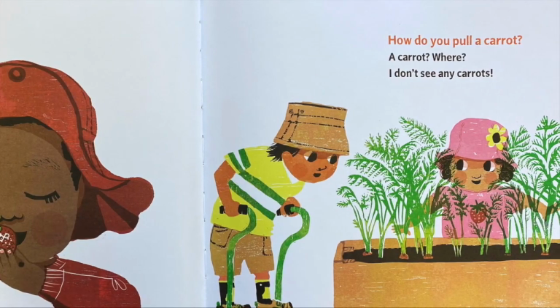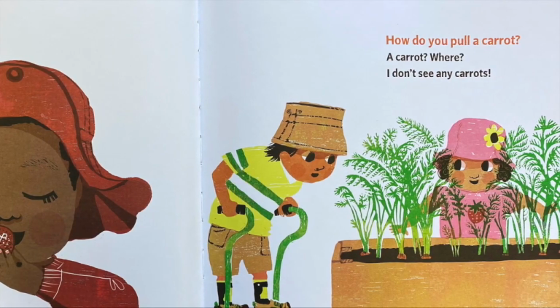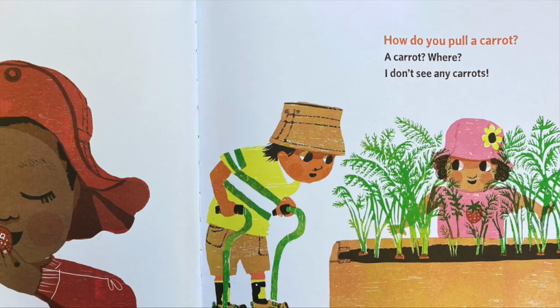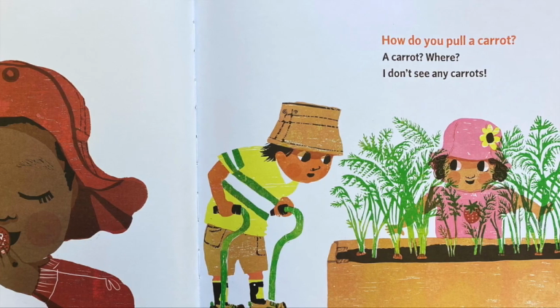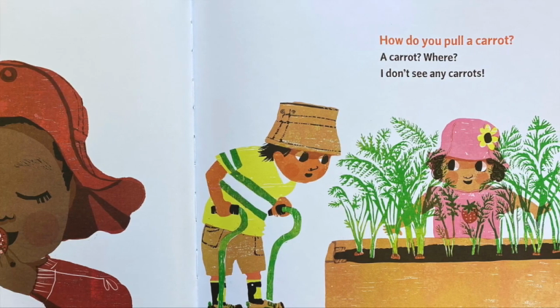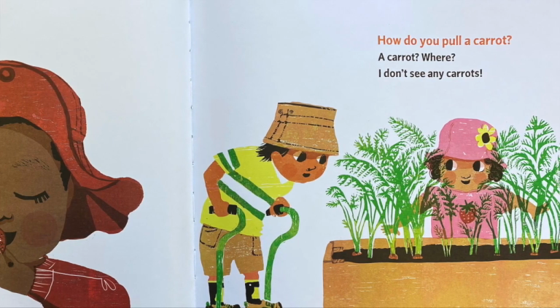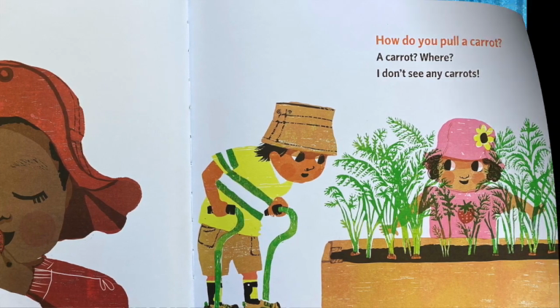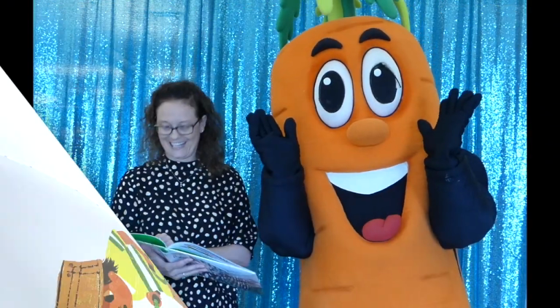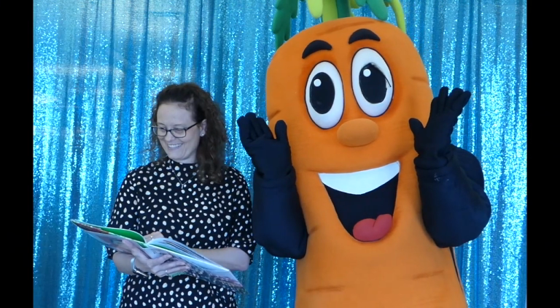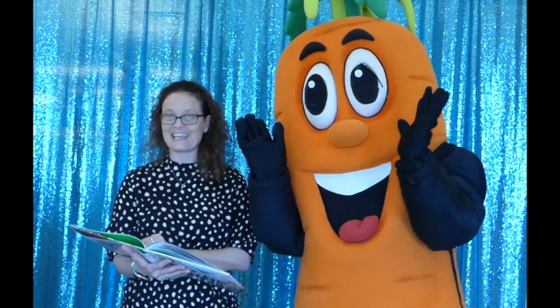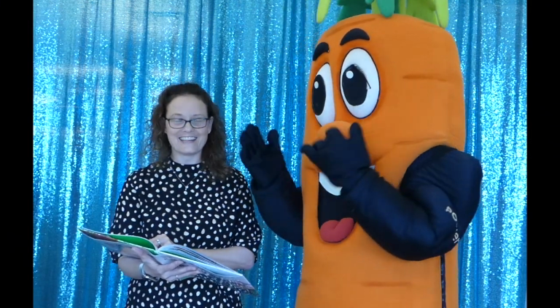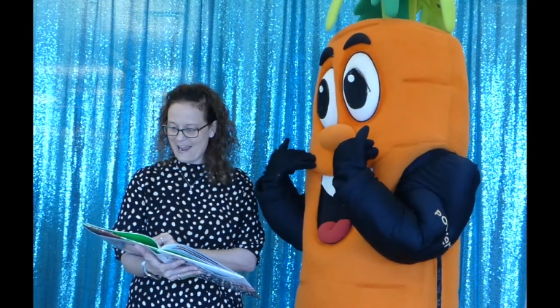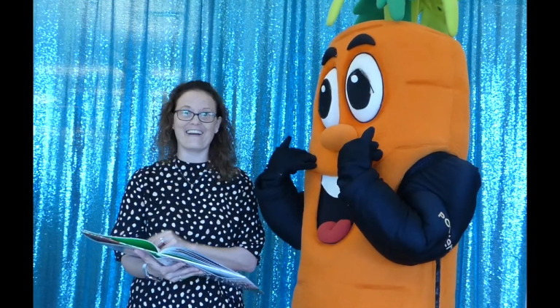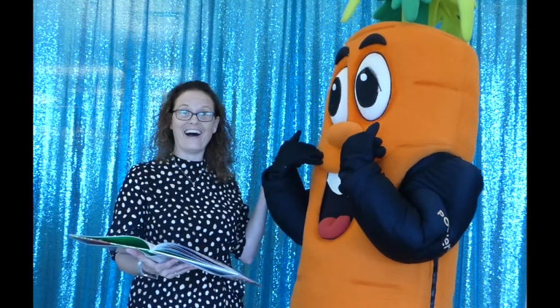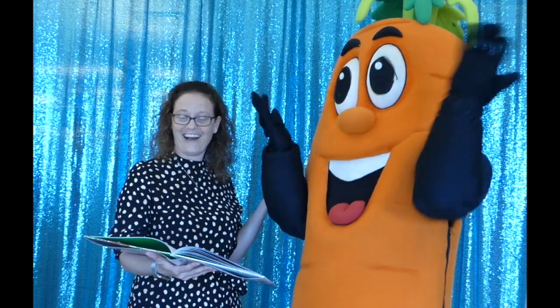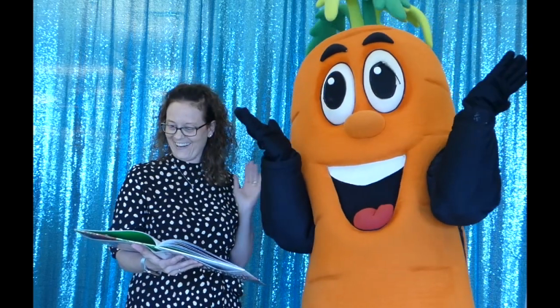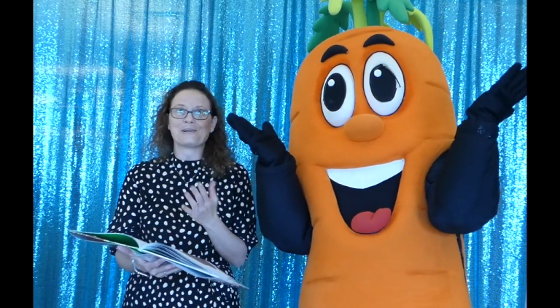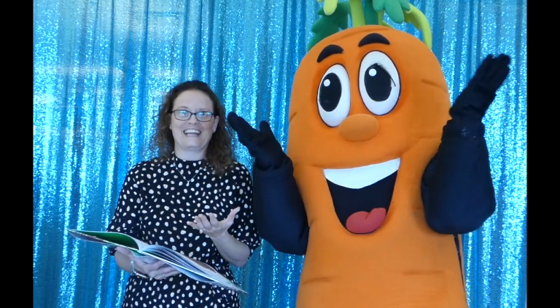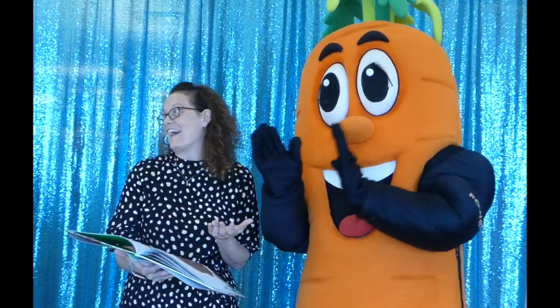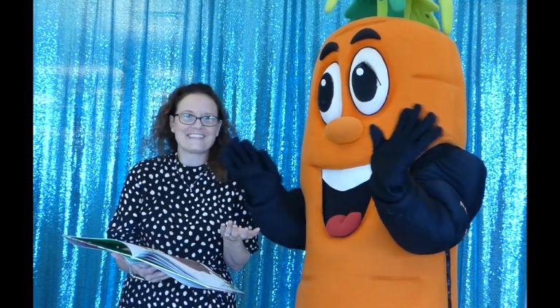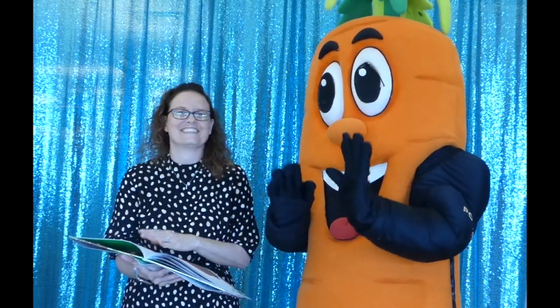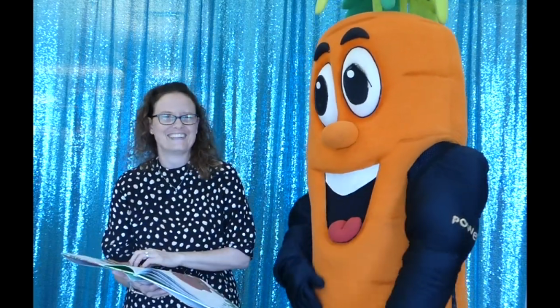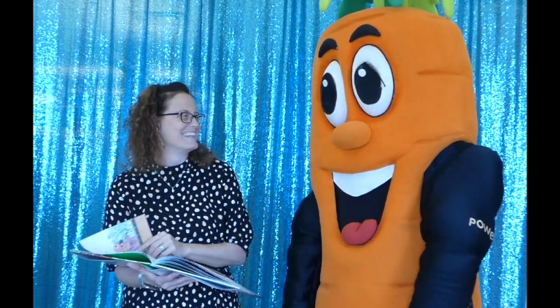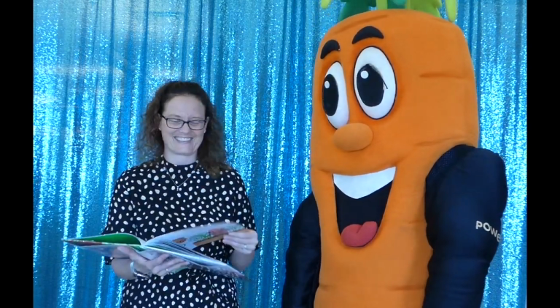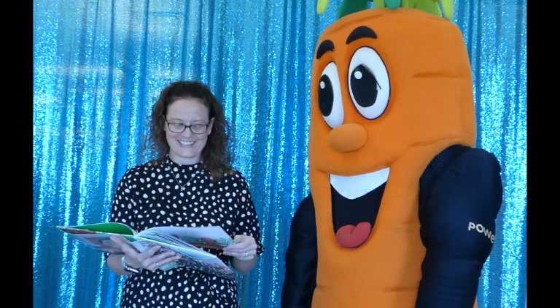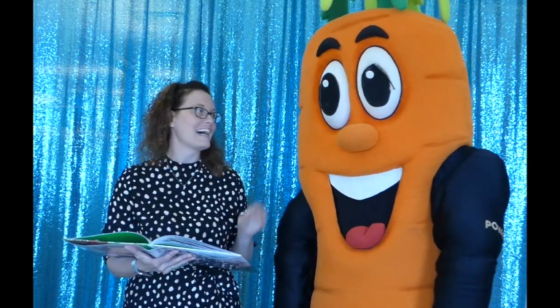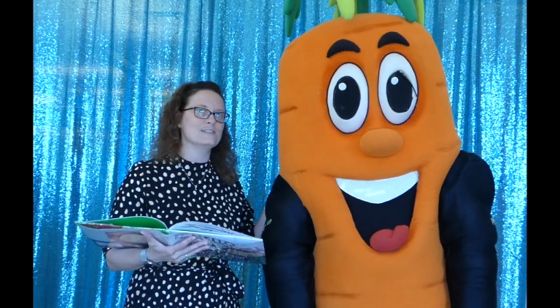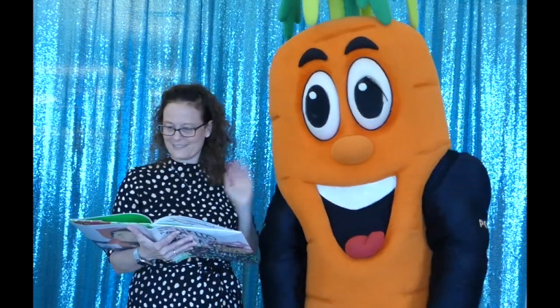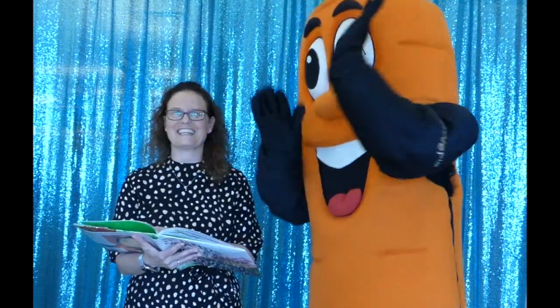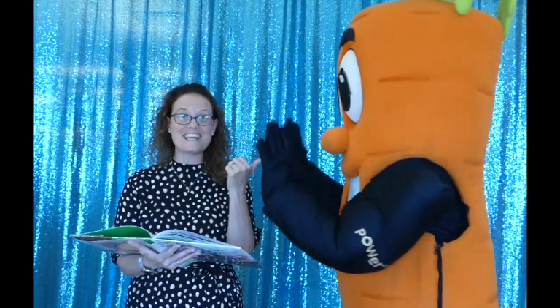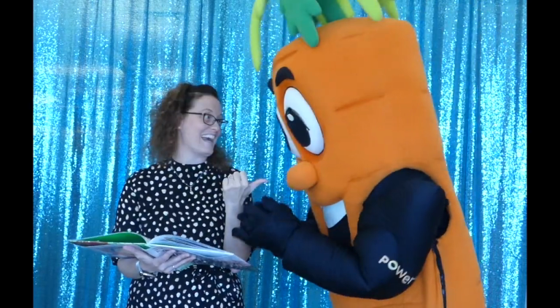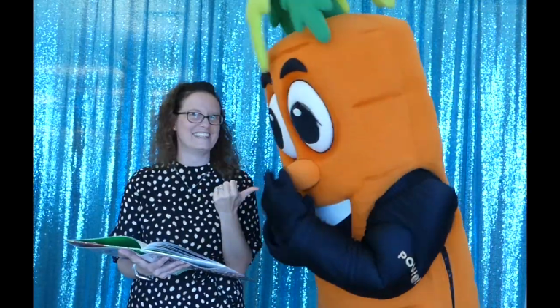How do you pull a carrot? A carrot? Where? I don't see any carrots. I see you. This carrot?